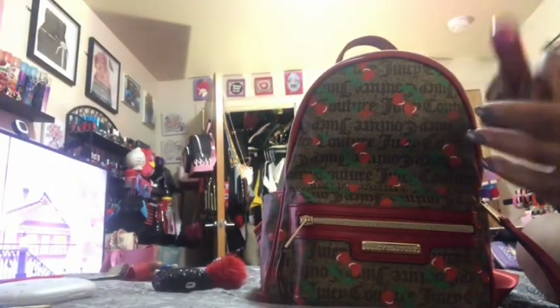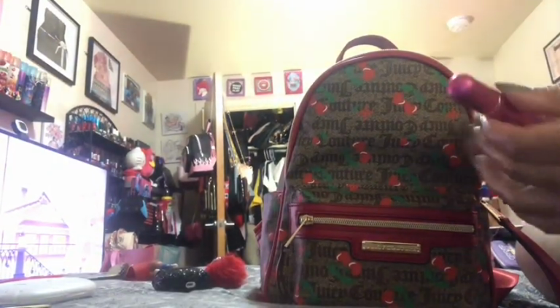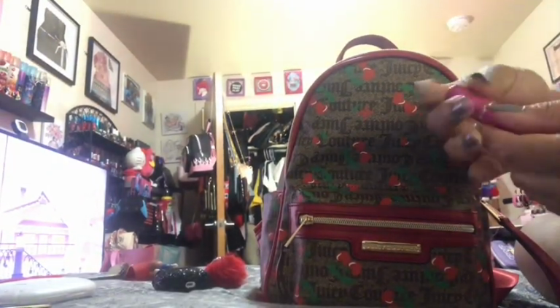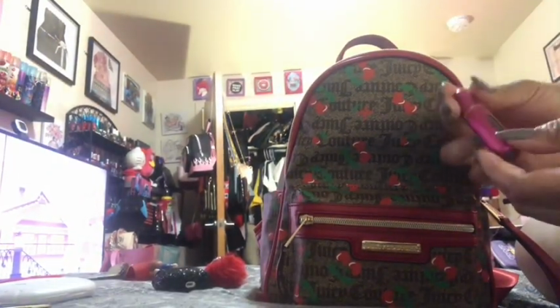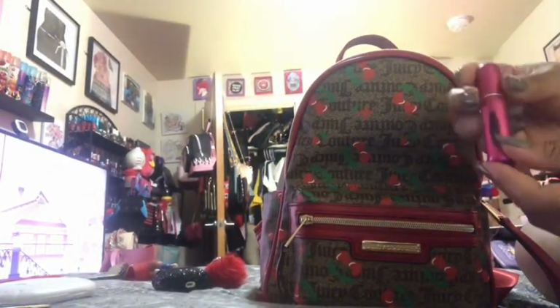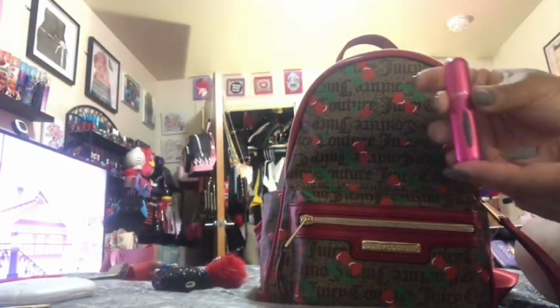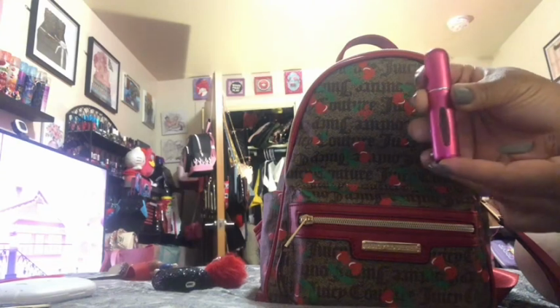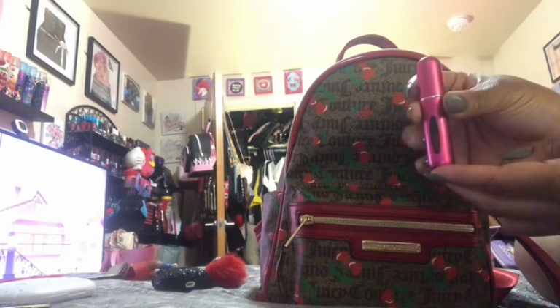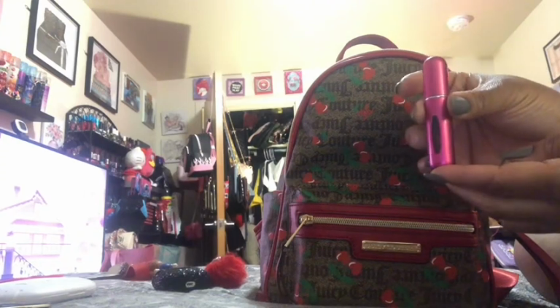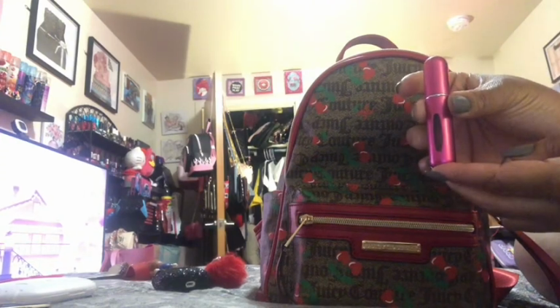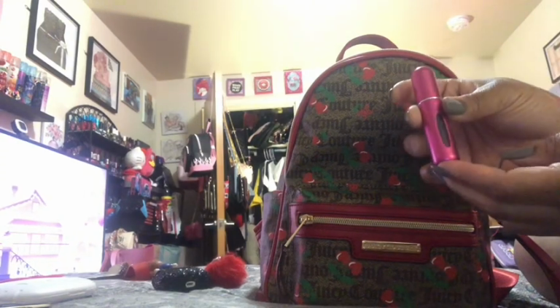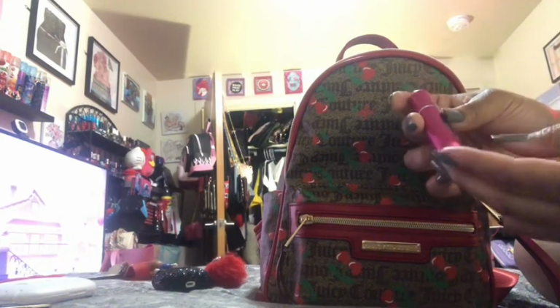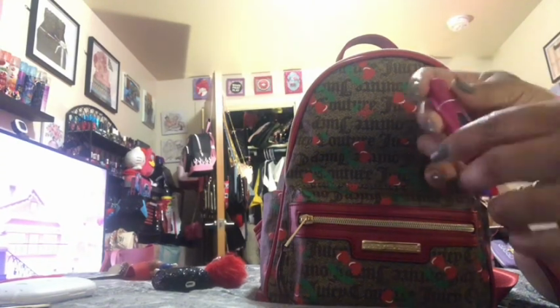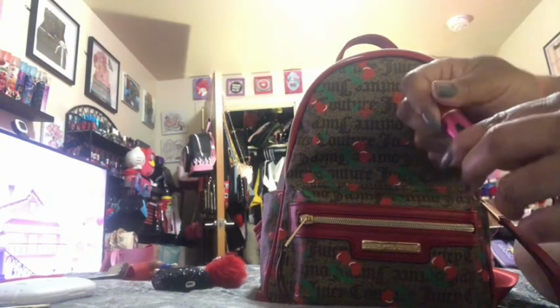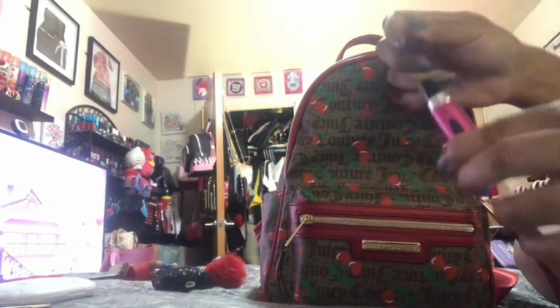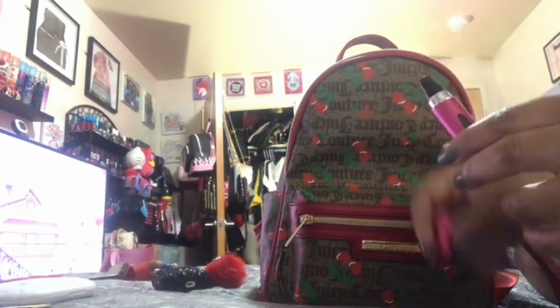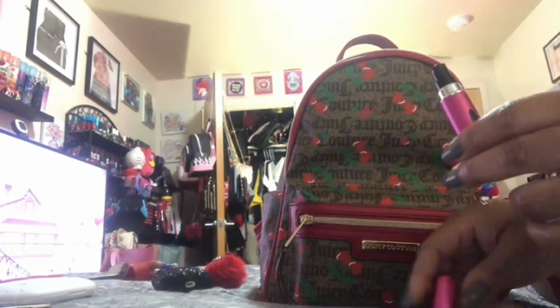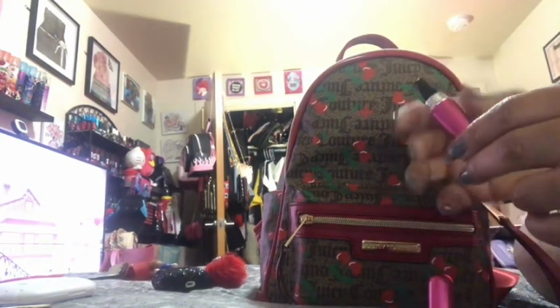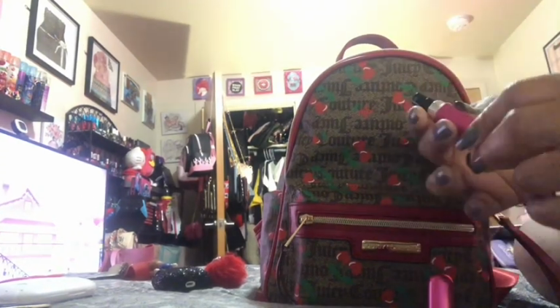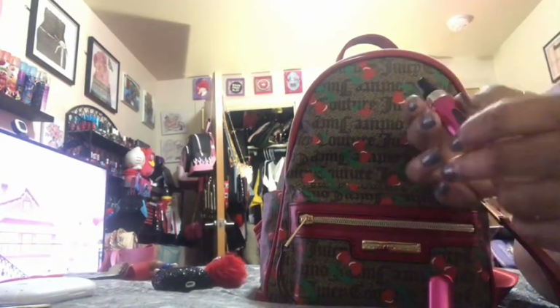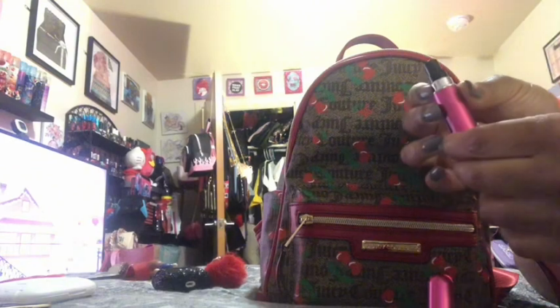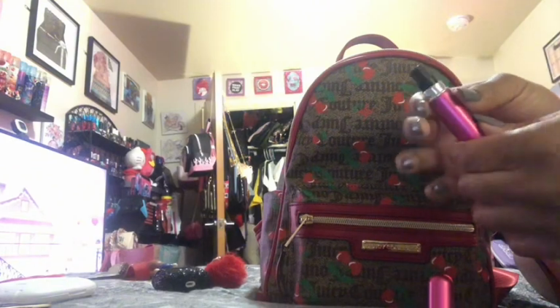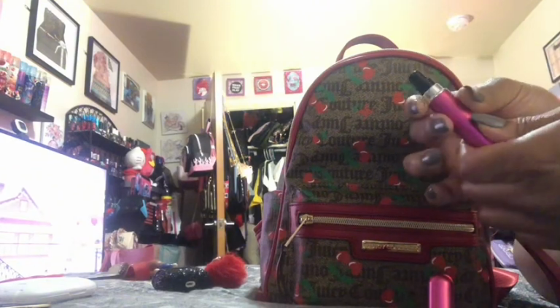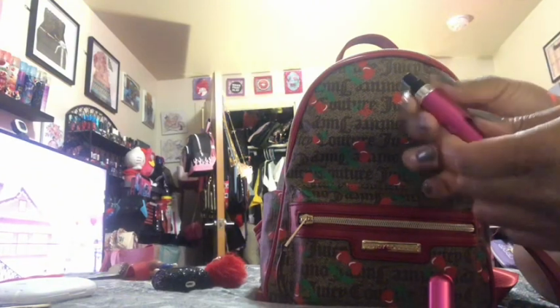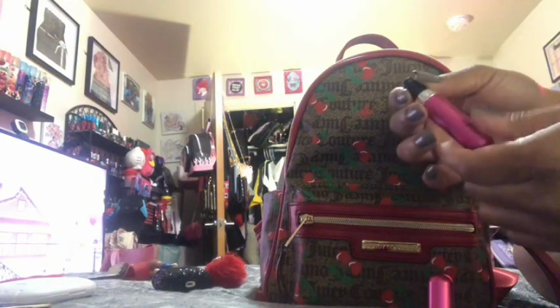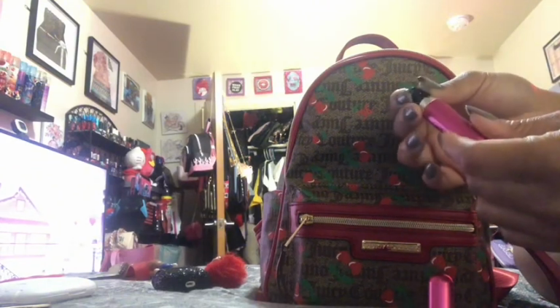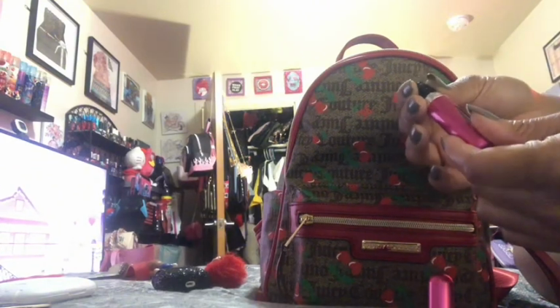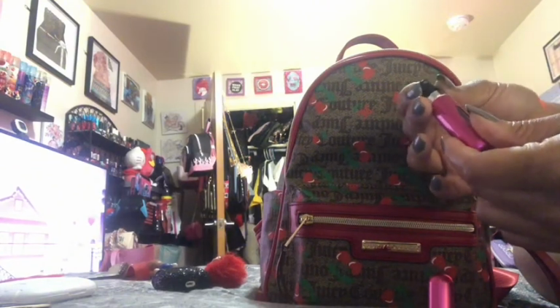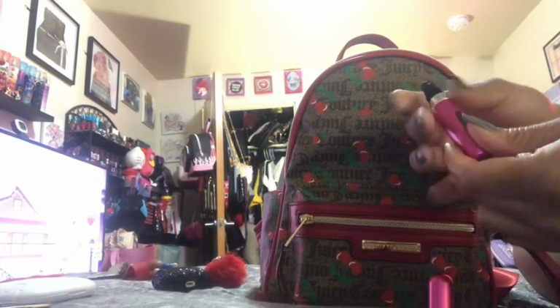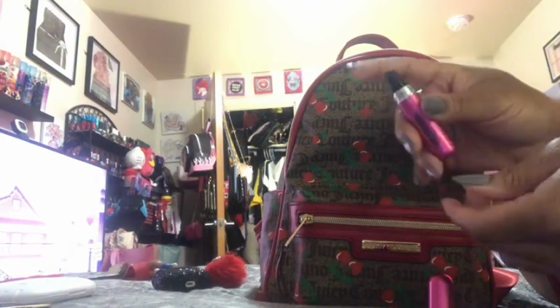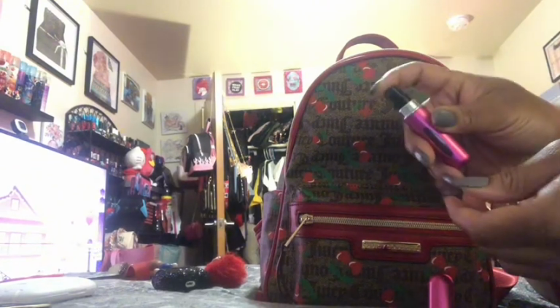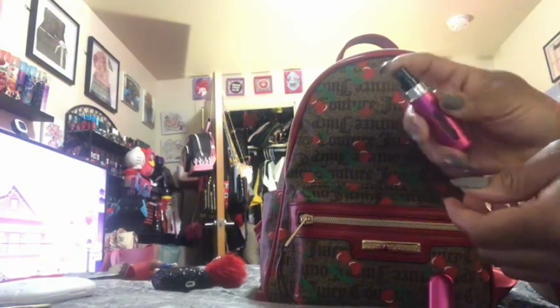I also have this perfume atomizer. I believe I put some Juicy Couture fragrance inside of here because I love a lot of the Juicy Couture sprays — it smells so good.